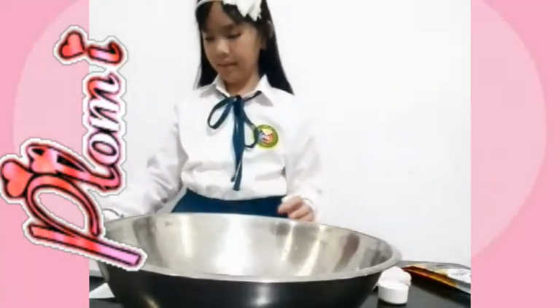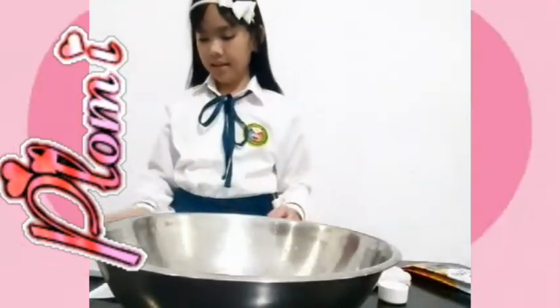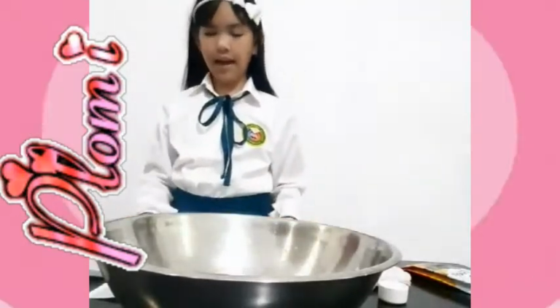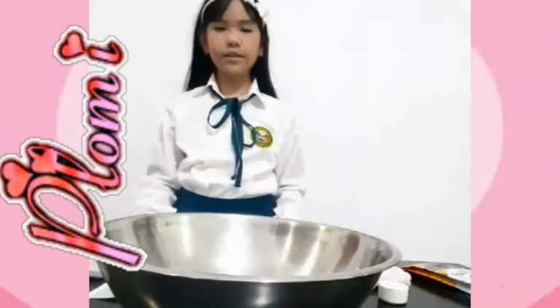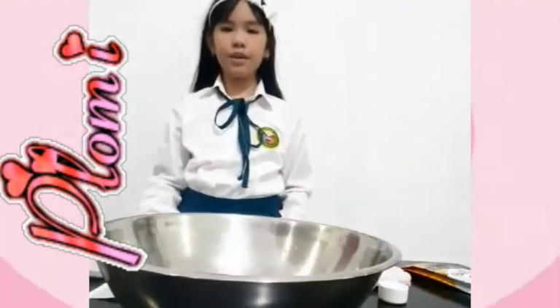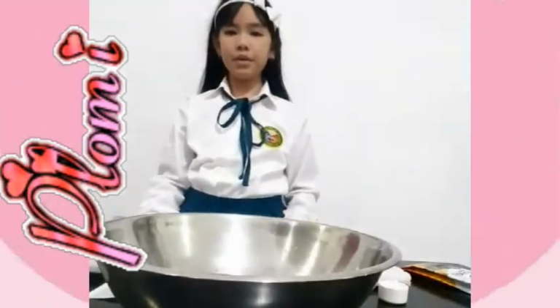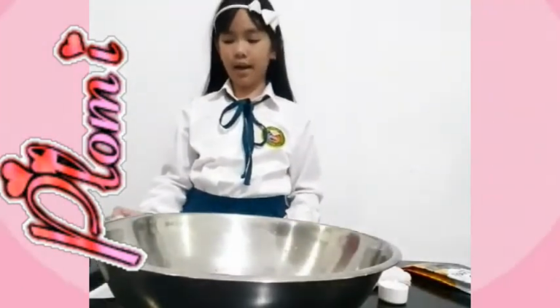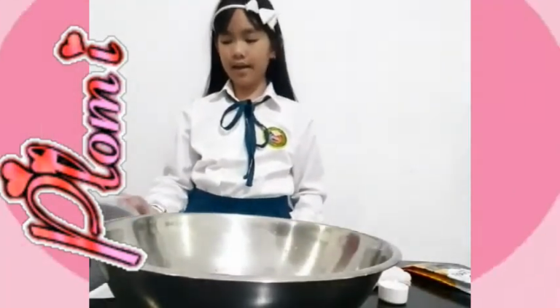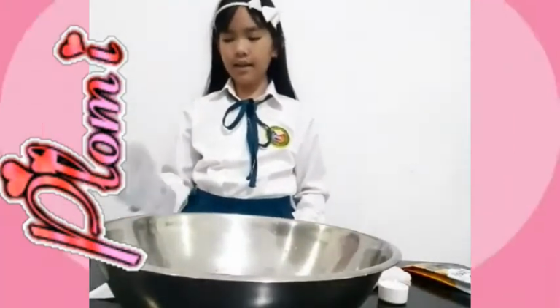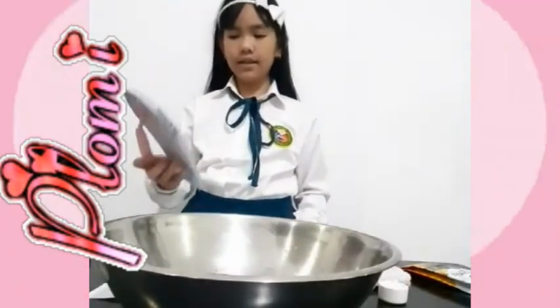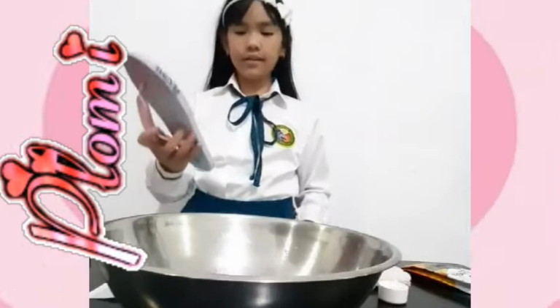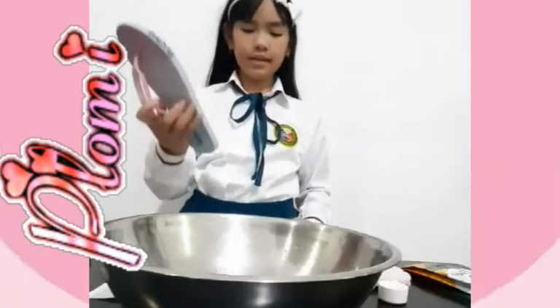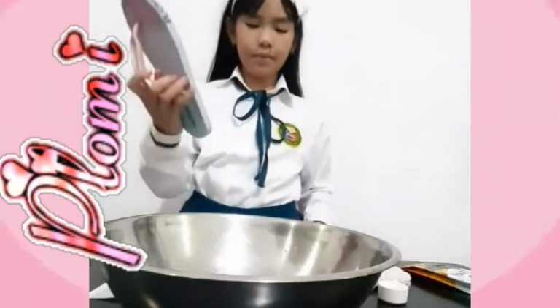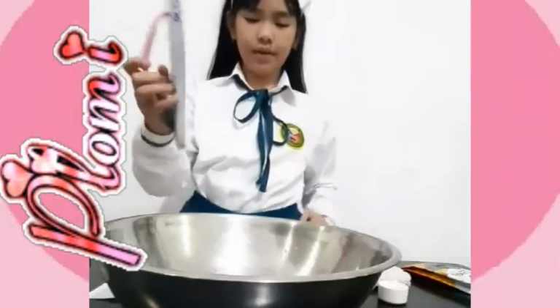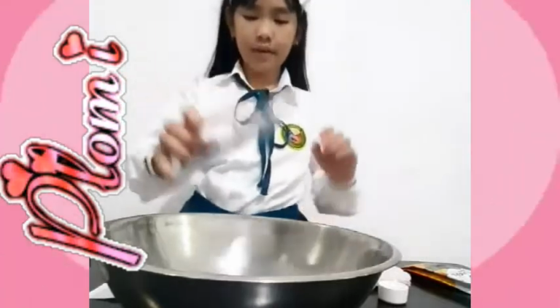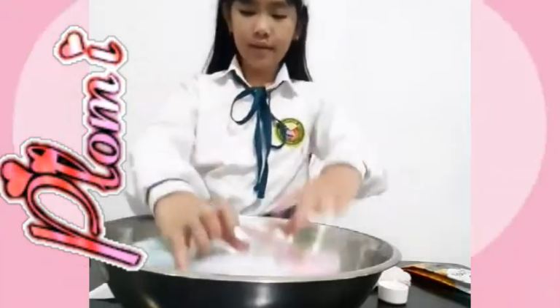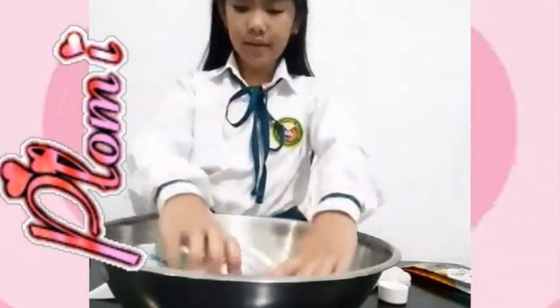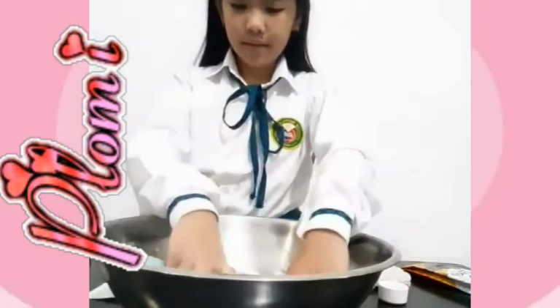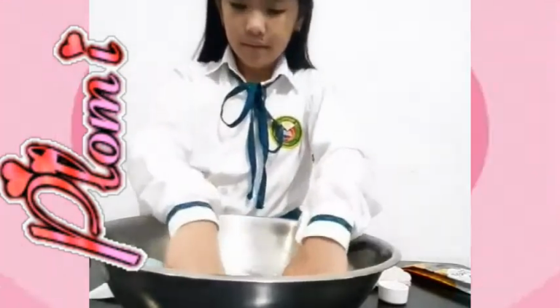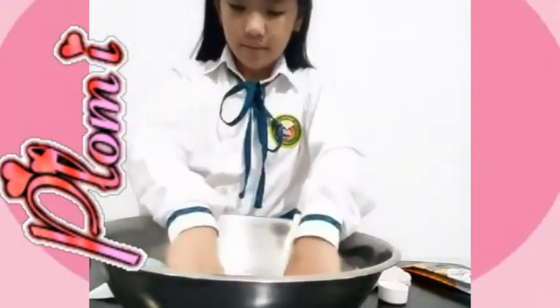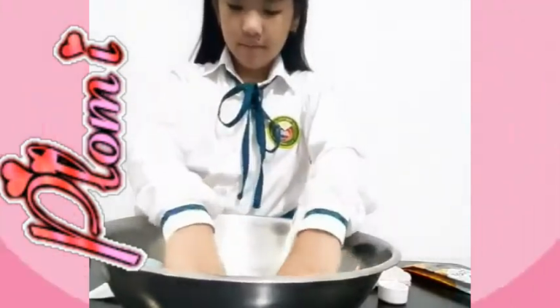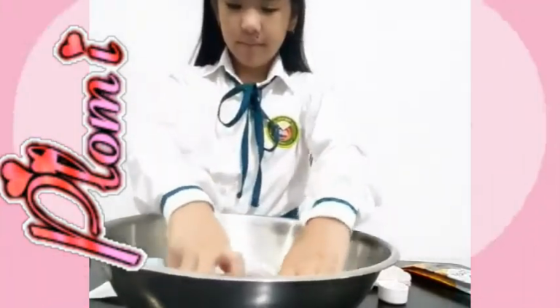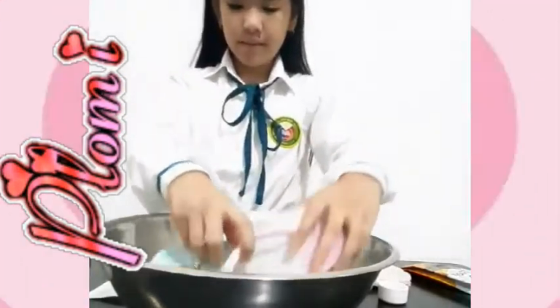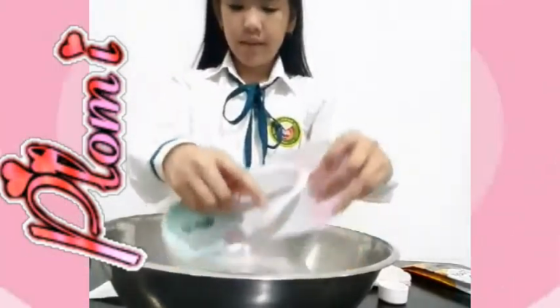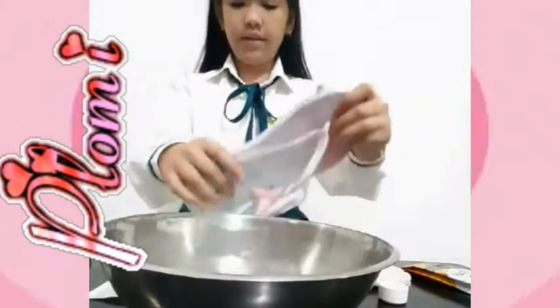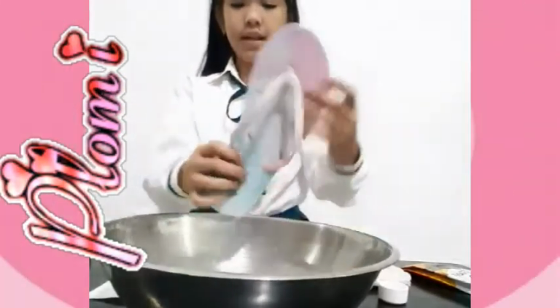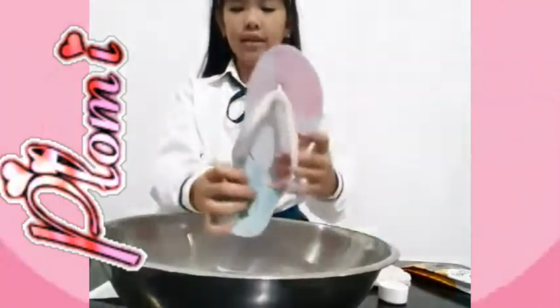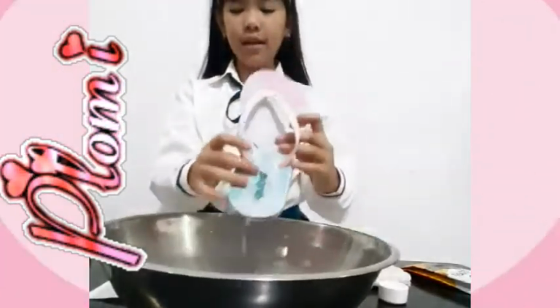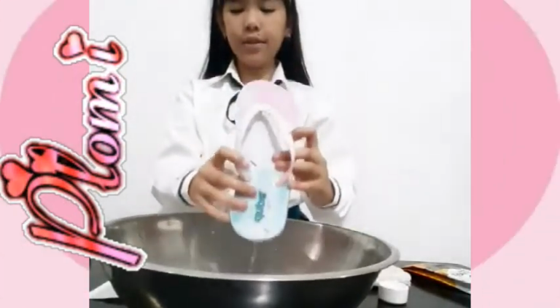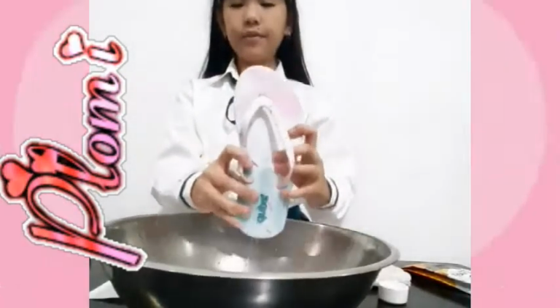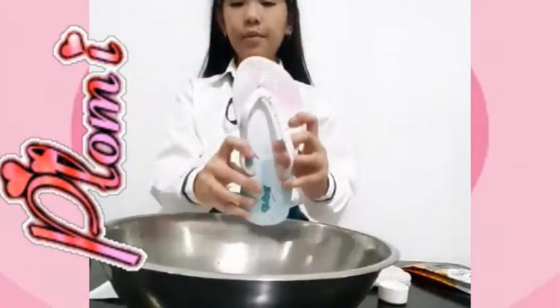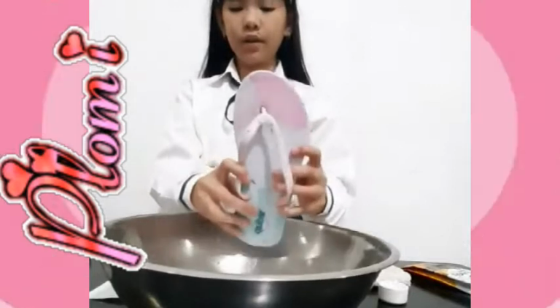Next, we will try the slipper. You see it did not absorb the water.